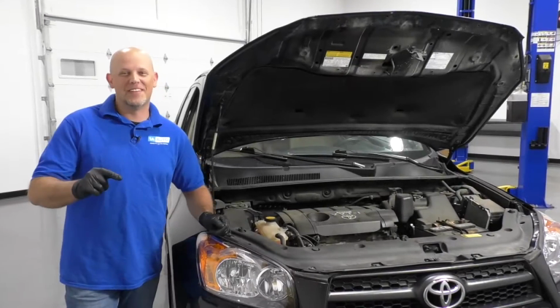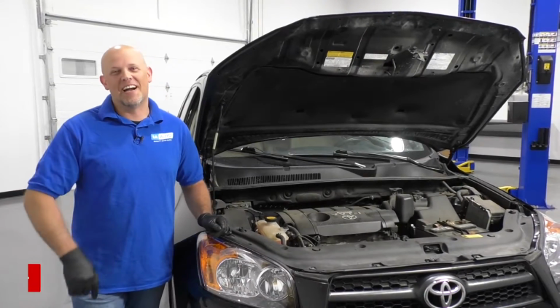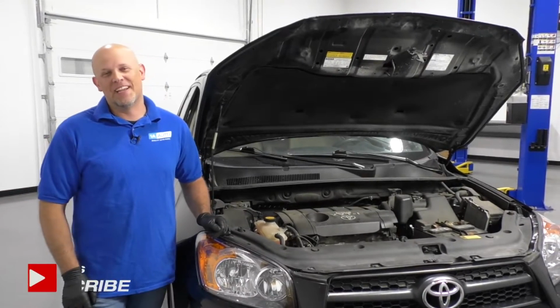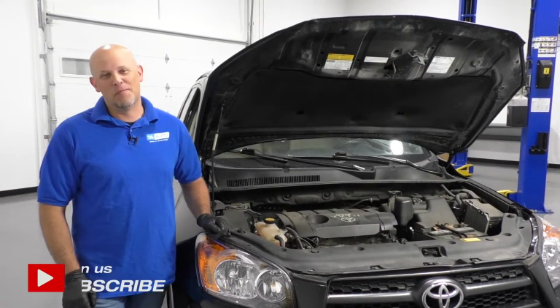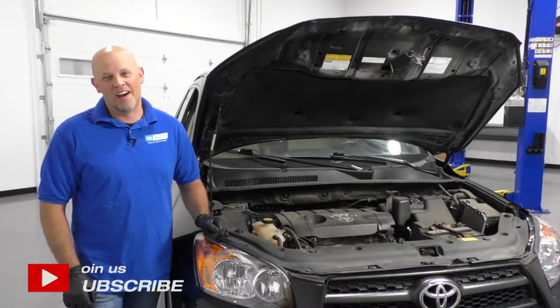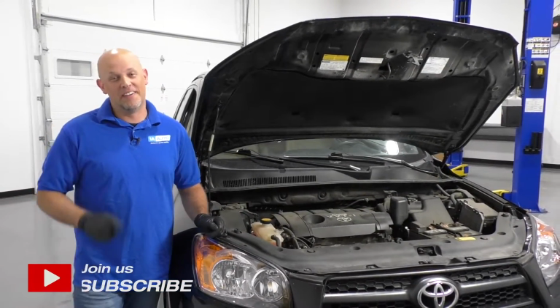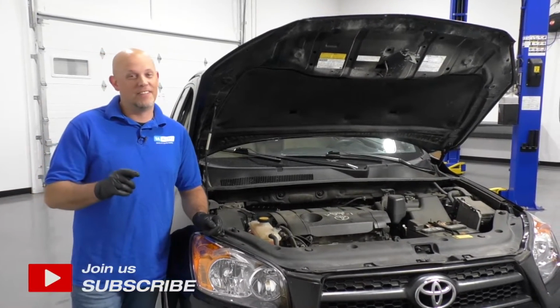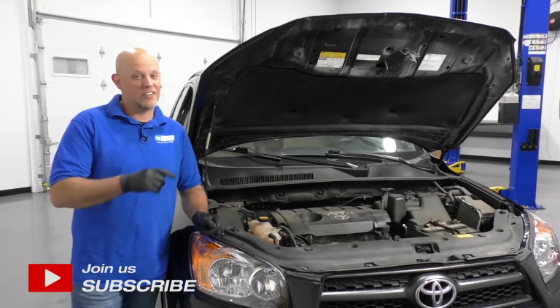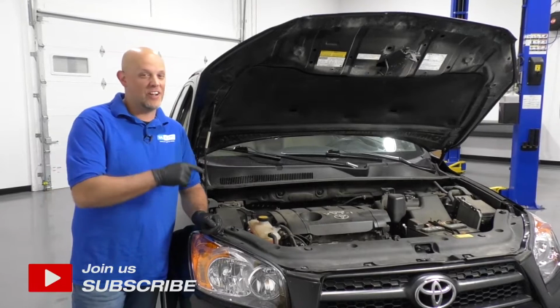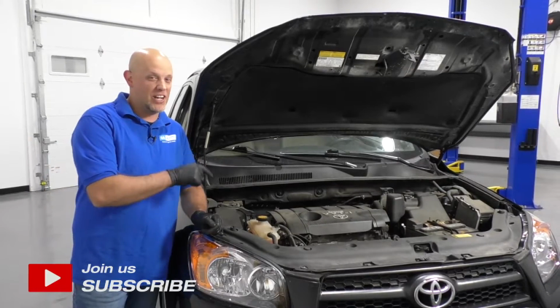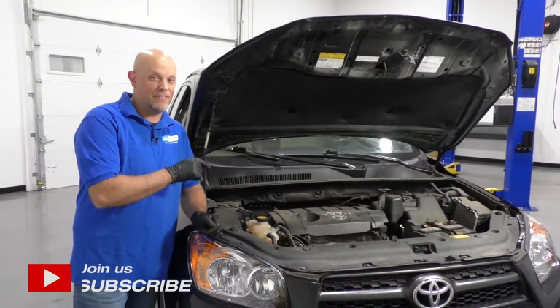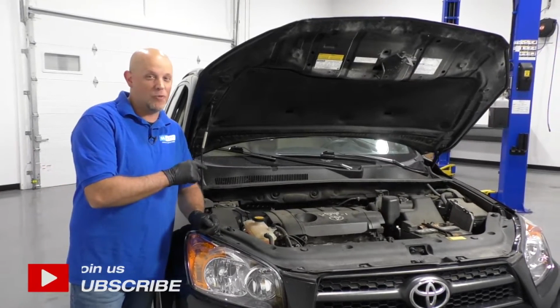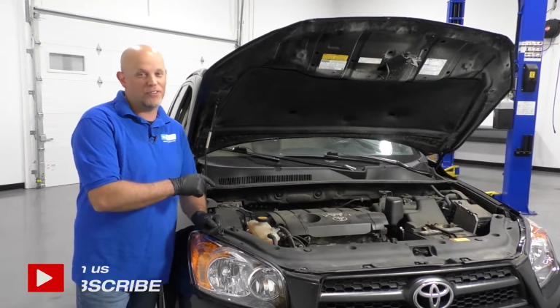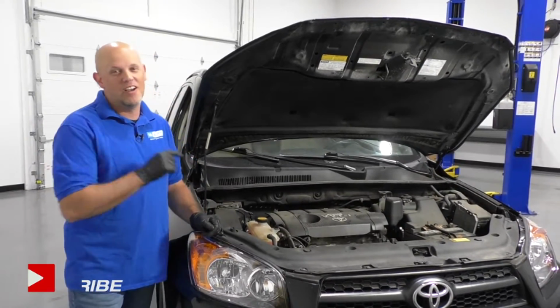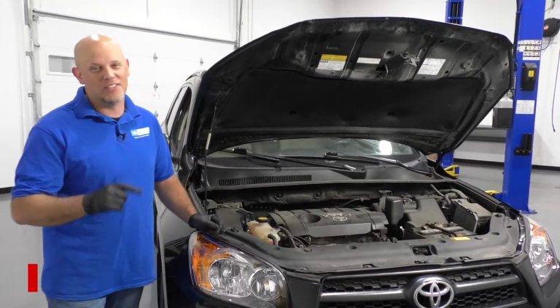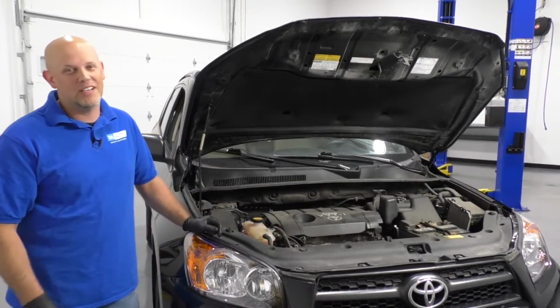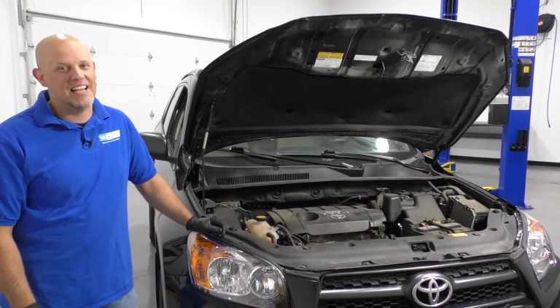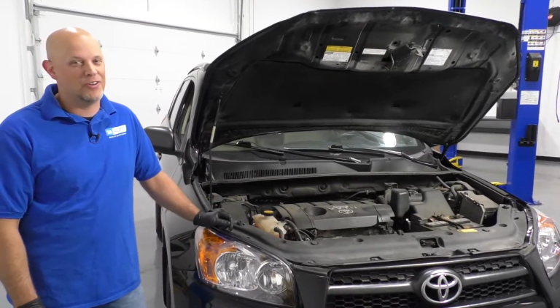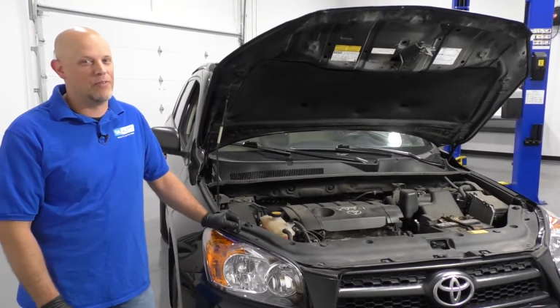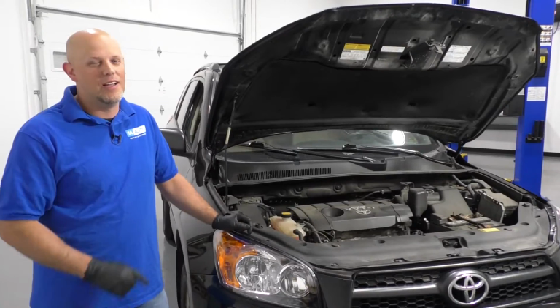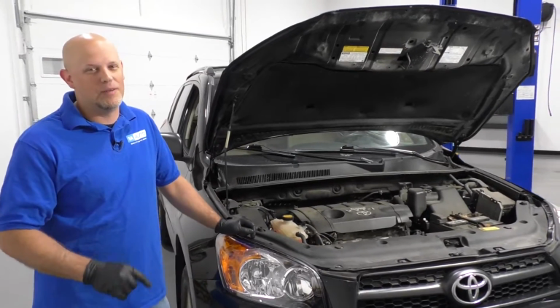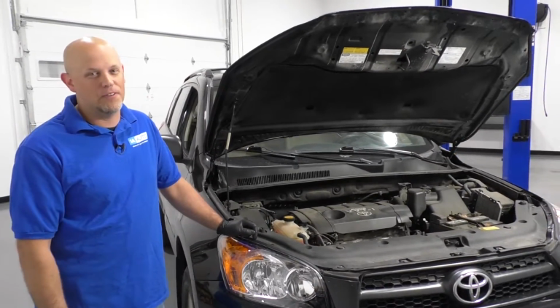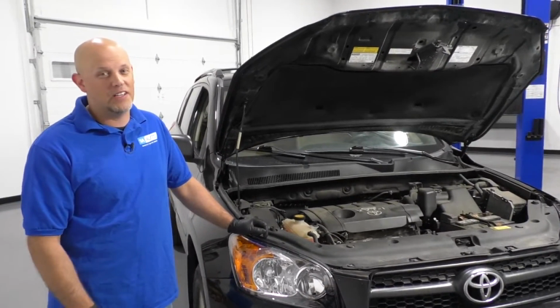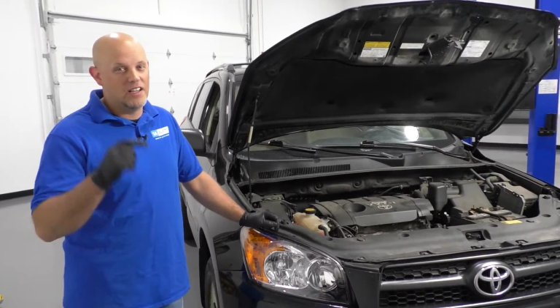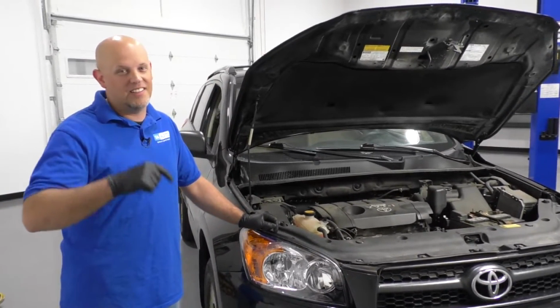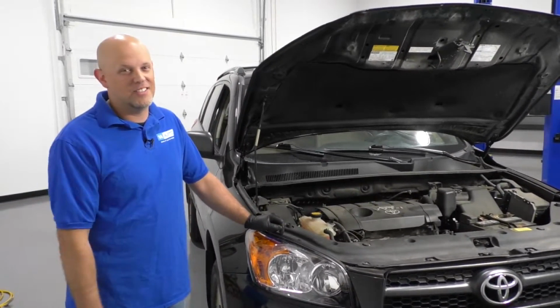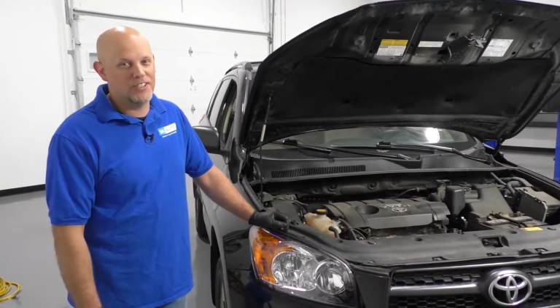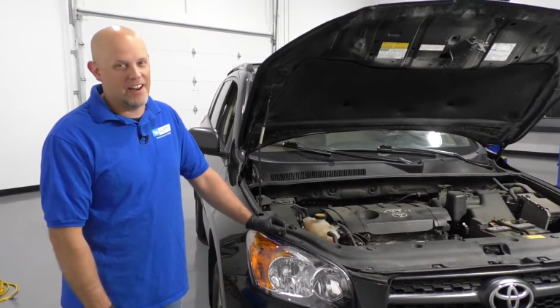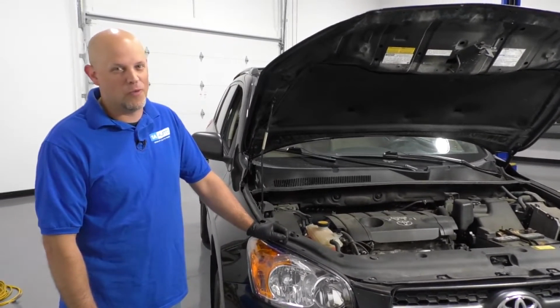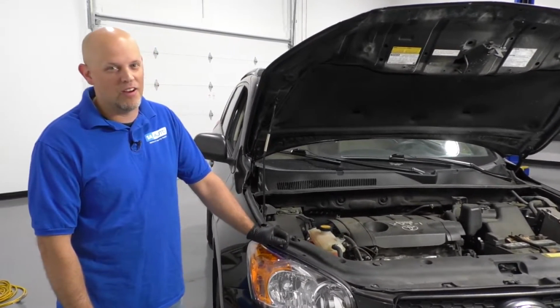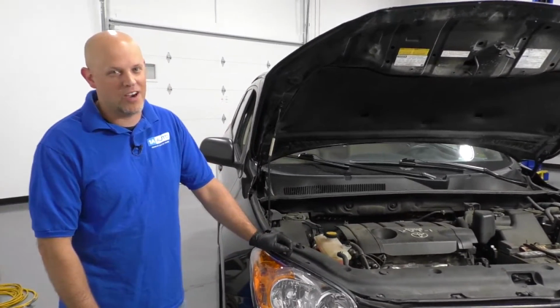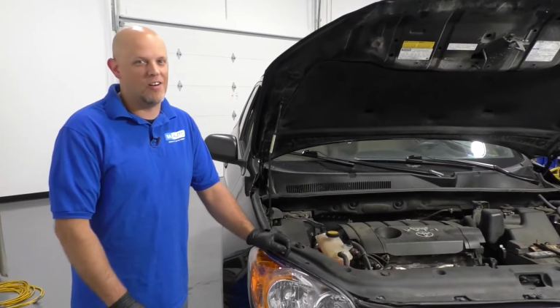What's up, guys? I'm Andy from 1A Auto. In this video, I'm going to show you how to check and fill the wash fluid on this 2010 Toyota RAV4. If you need parts for your vehicle, click the link in the description and head over to 1AAuto.com.